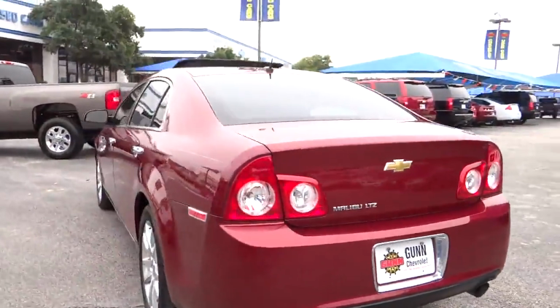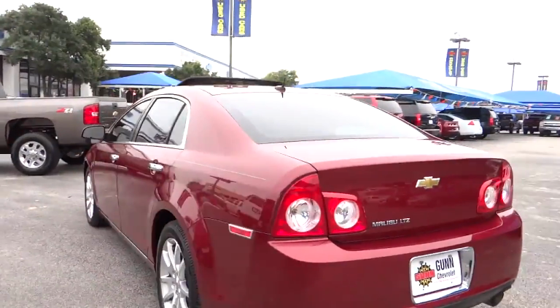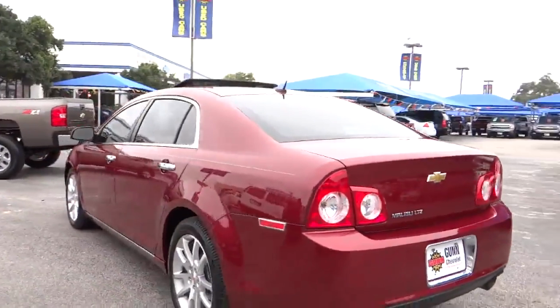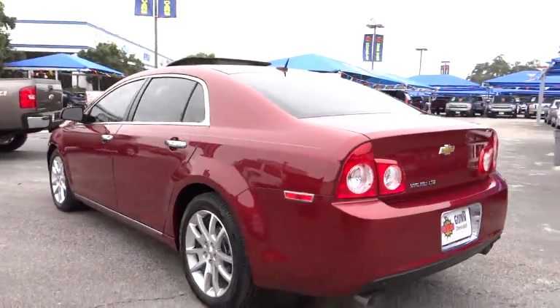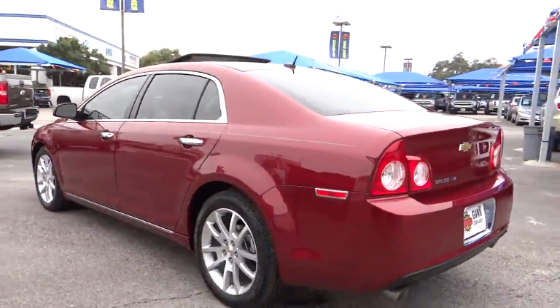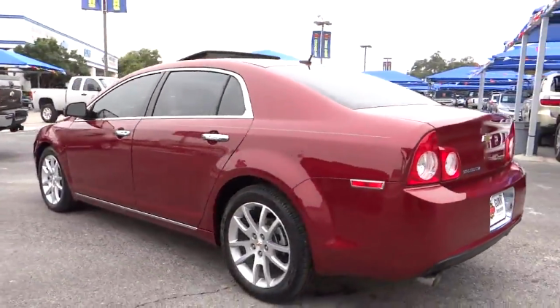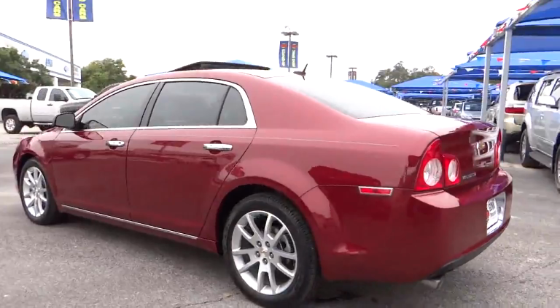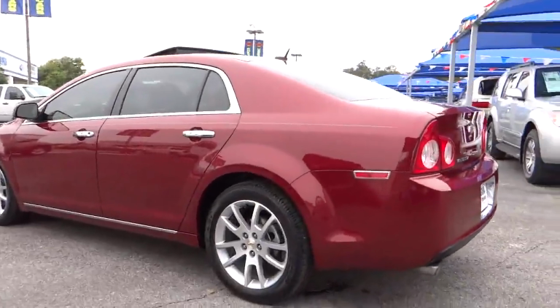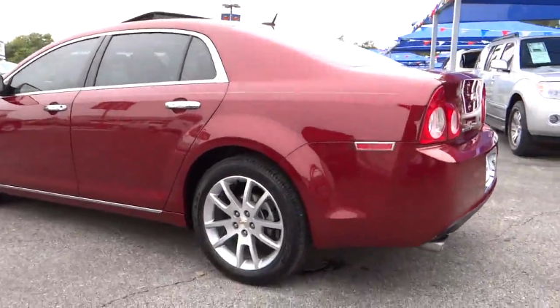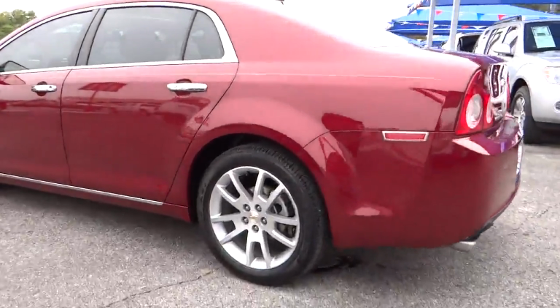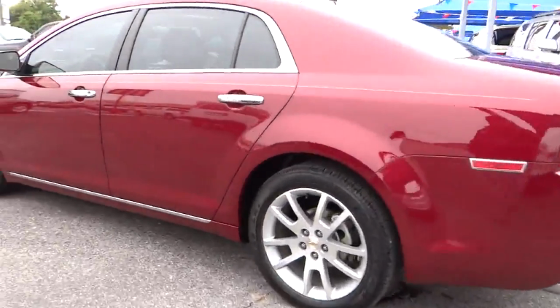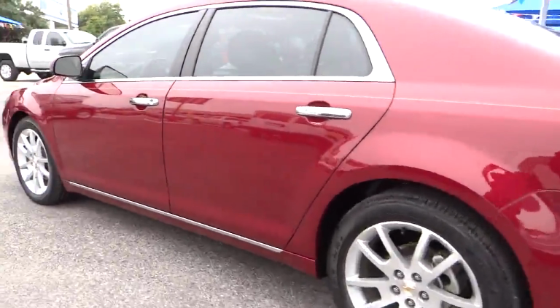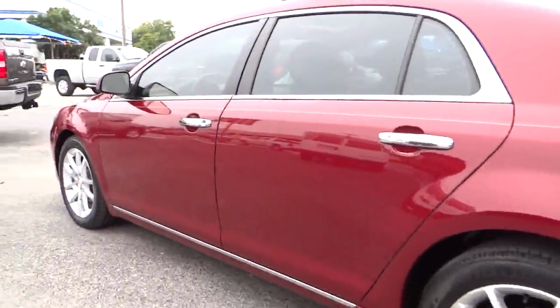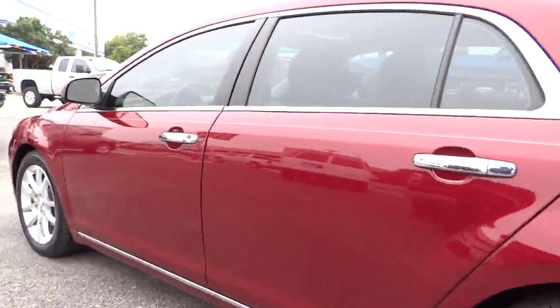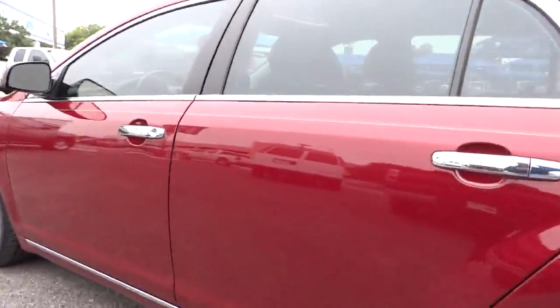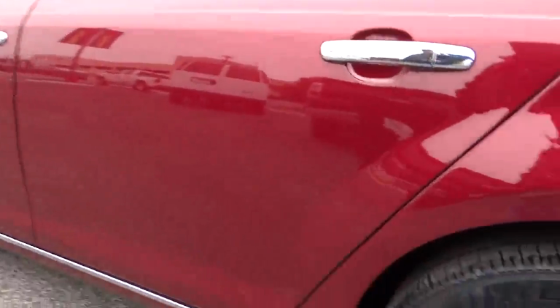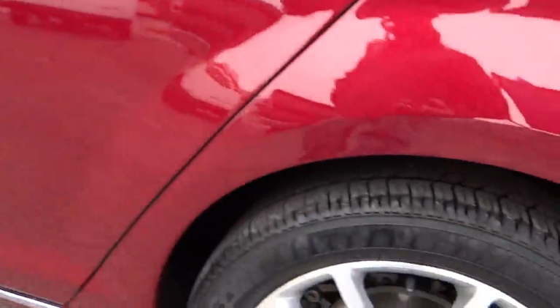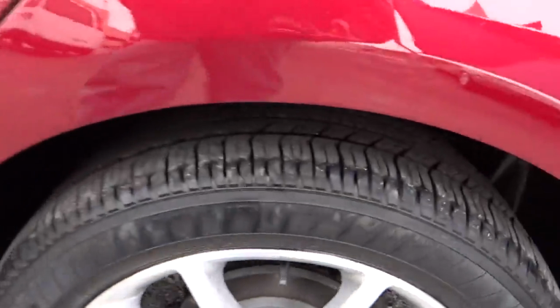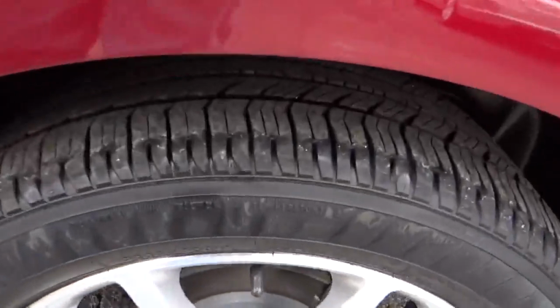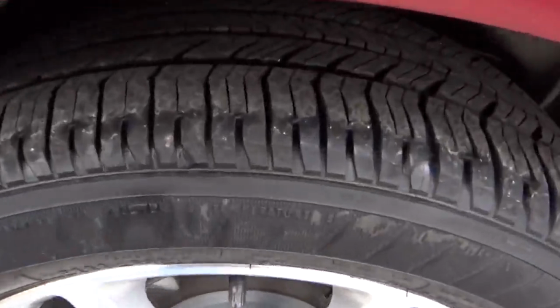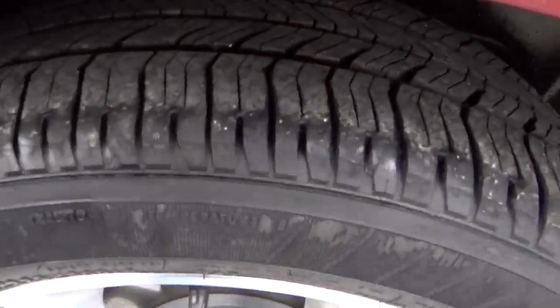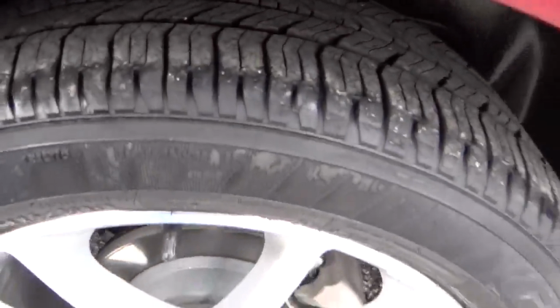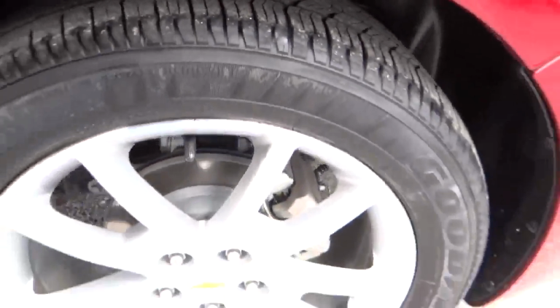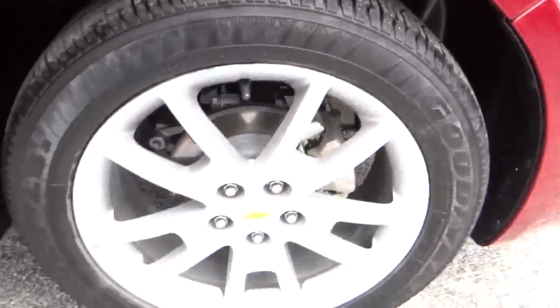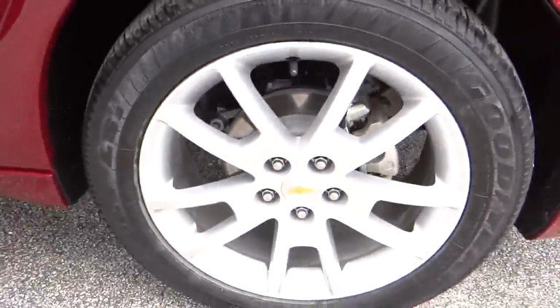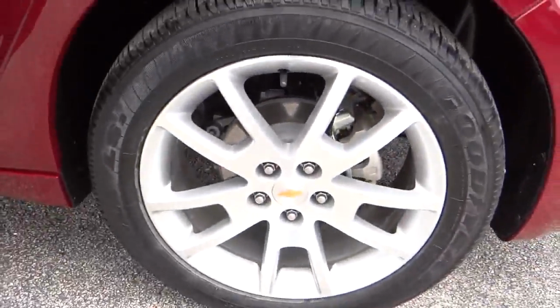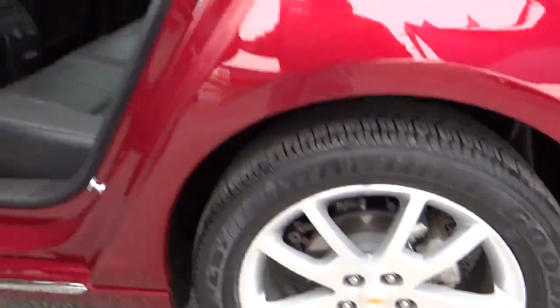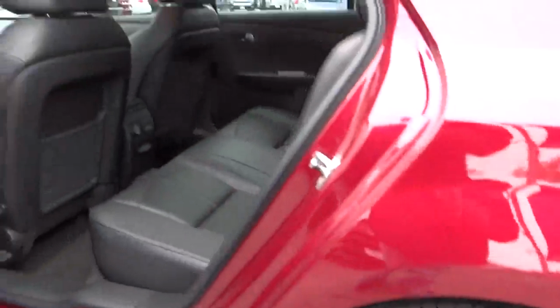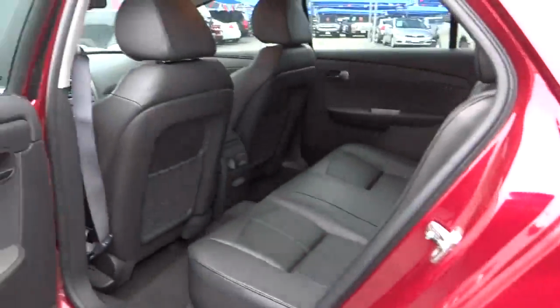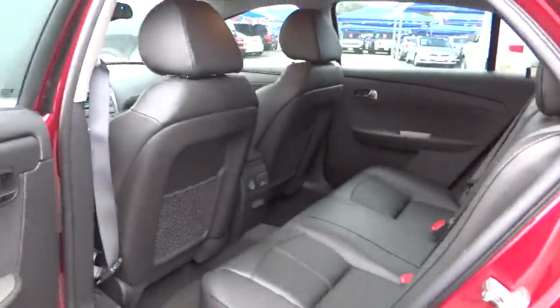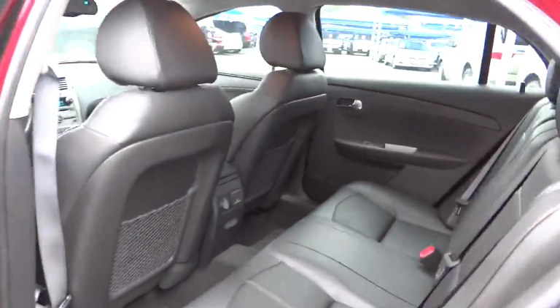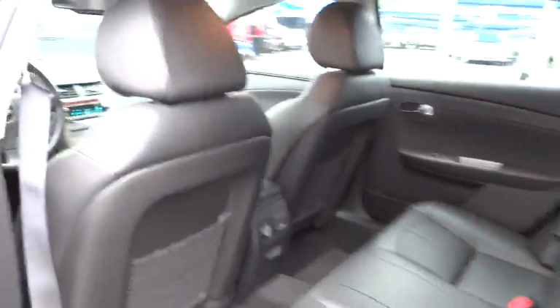Remote power door locks, fog lamps, daytime running lights, tachometer, leather seats, heads-up display, heated passenger seat, privacy glass, power heated outside mirrors.